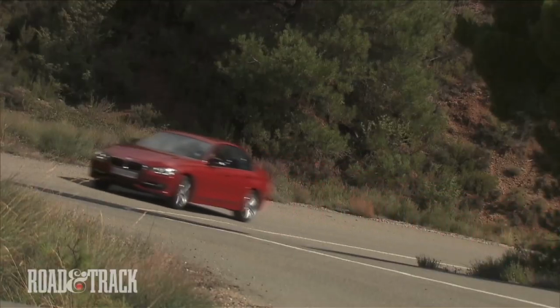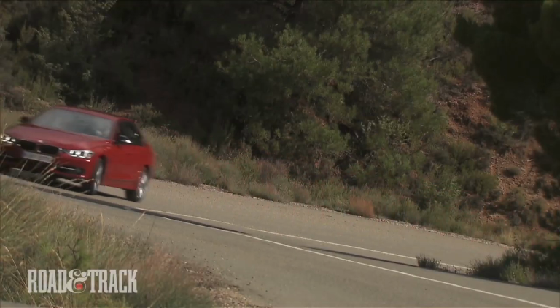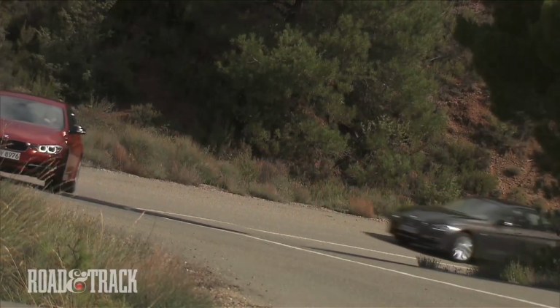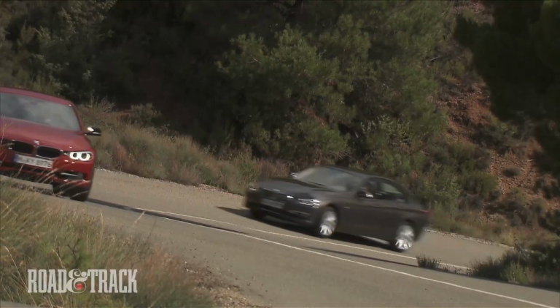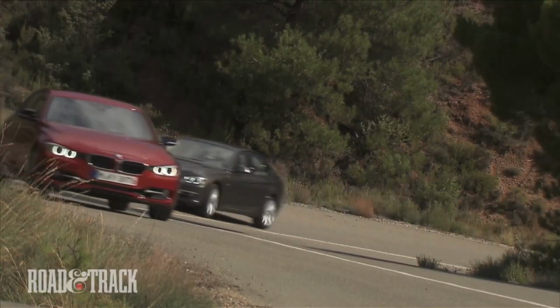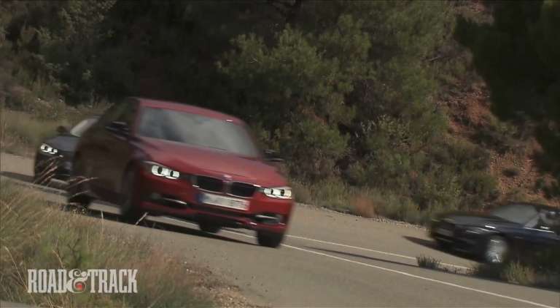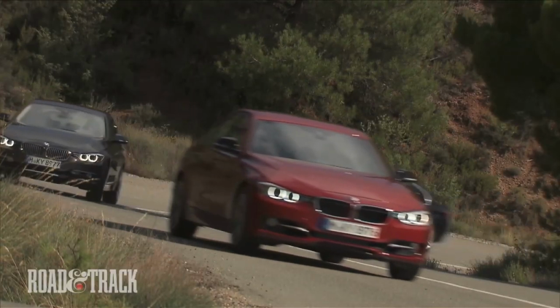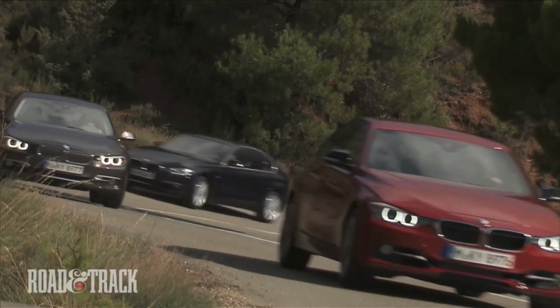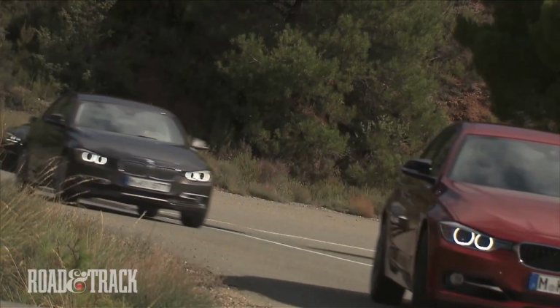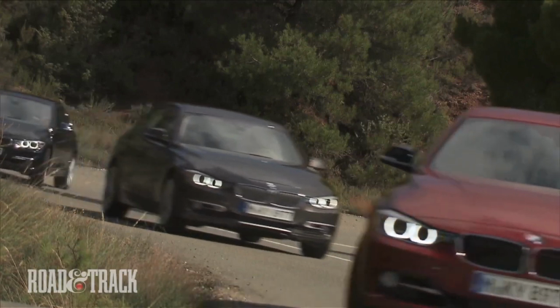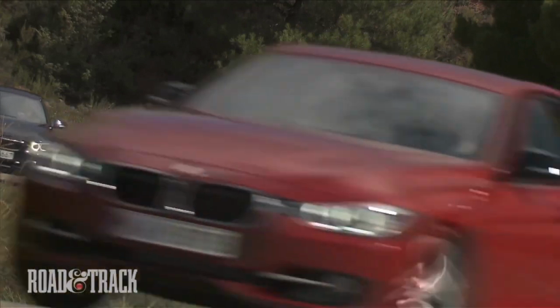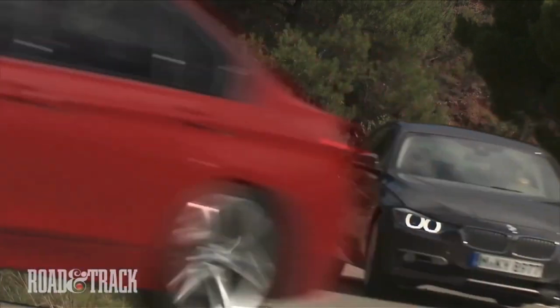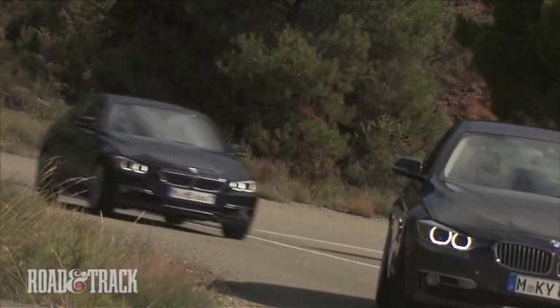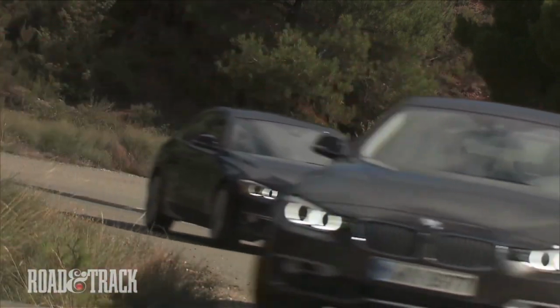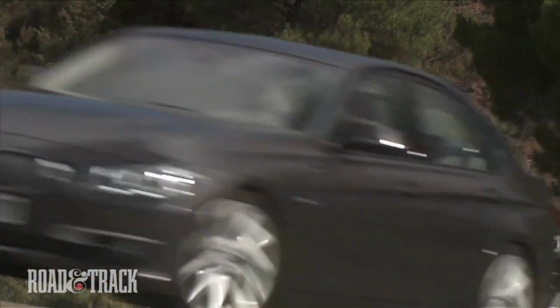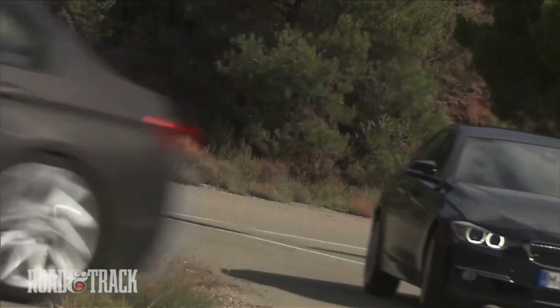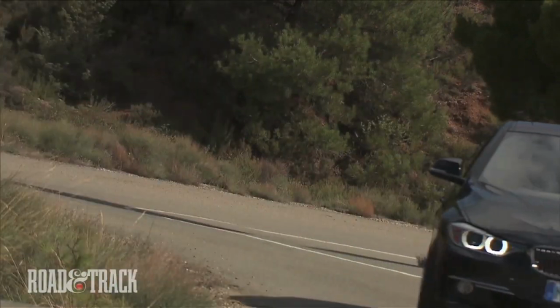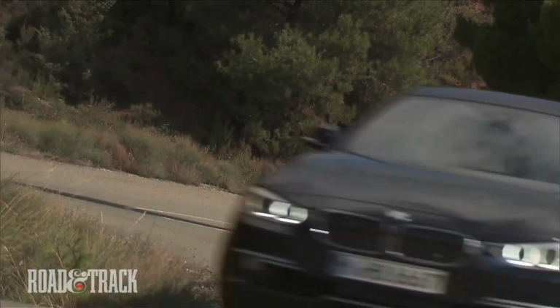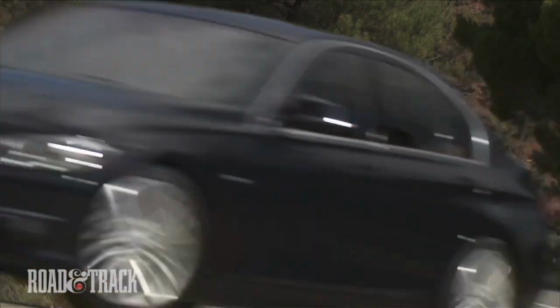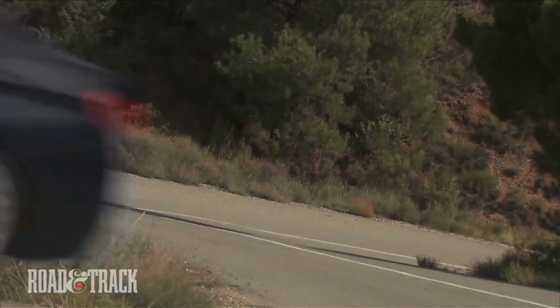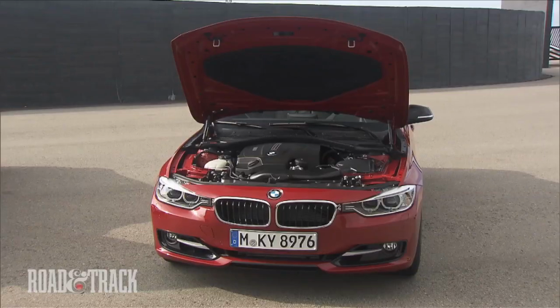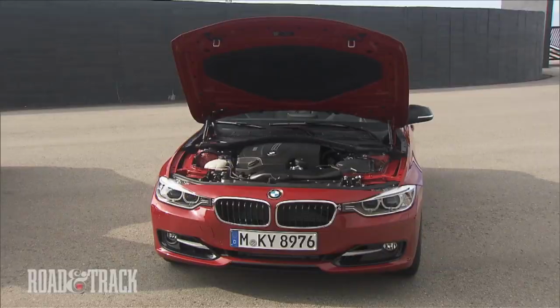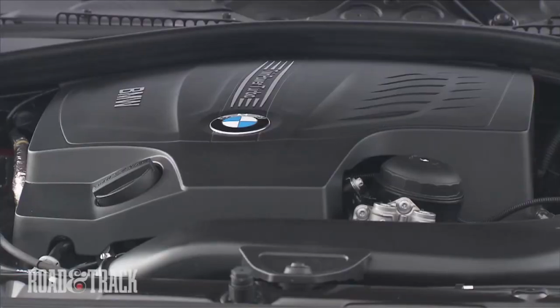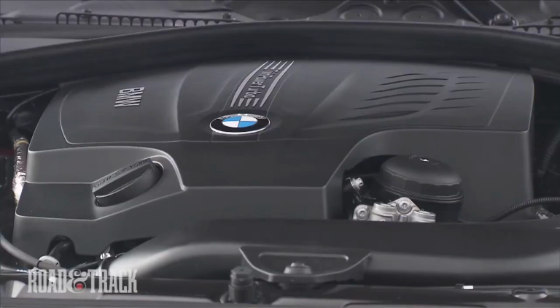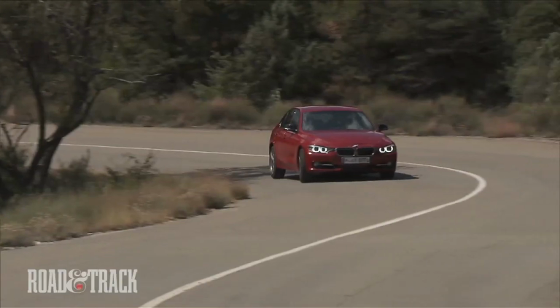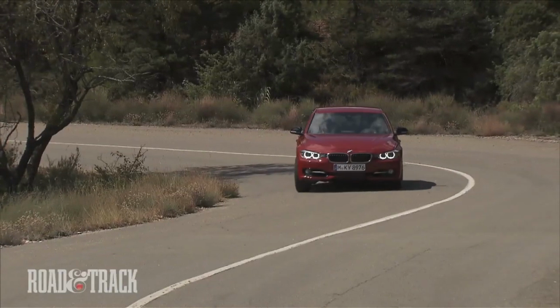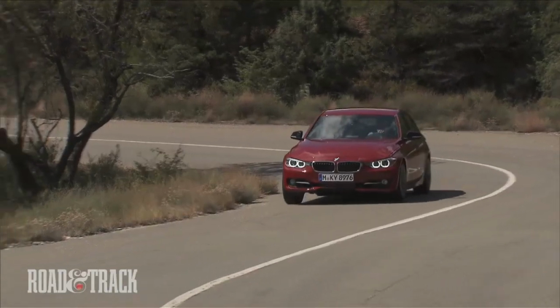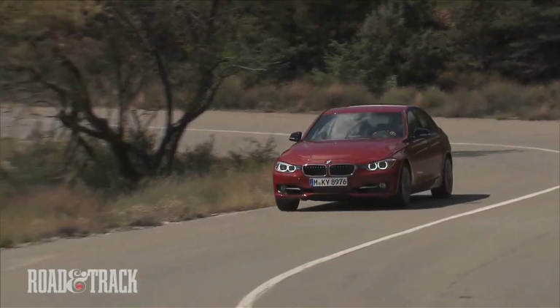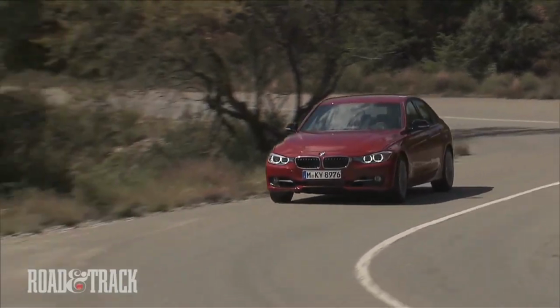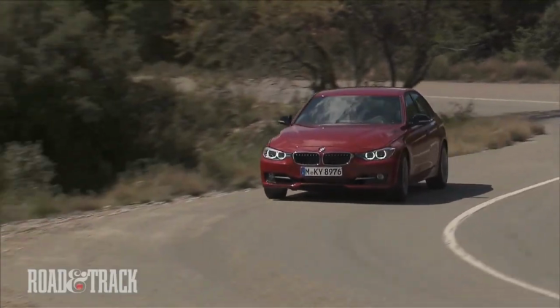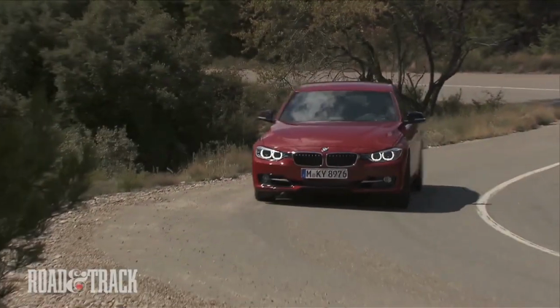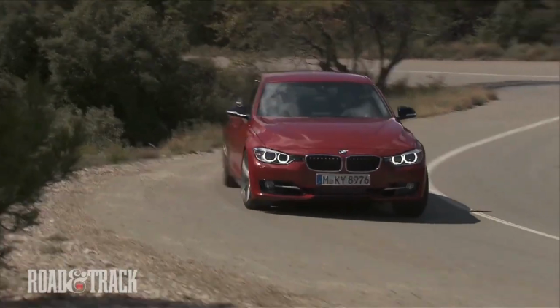Two engine options are available for the standard 3 Series. The 335i receives a revamped version of the N55 engine — a turbocharged 3.0L inline-6 producing 300hp and 300lb-ft of torque.